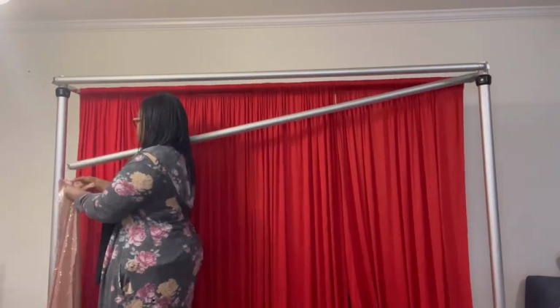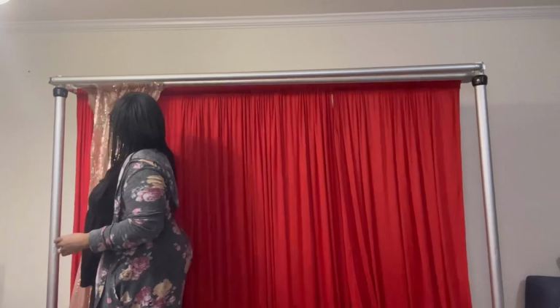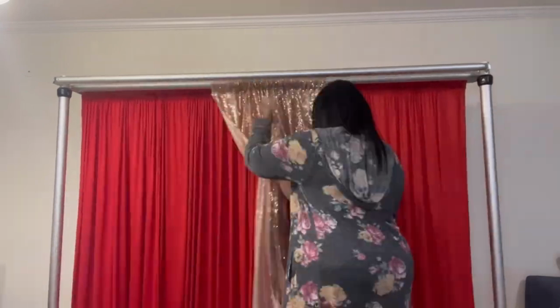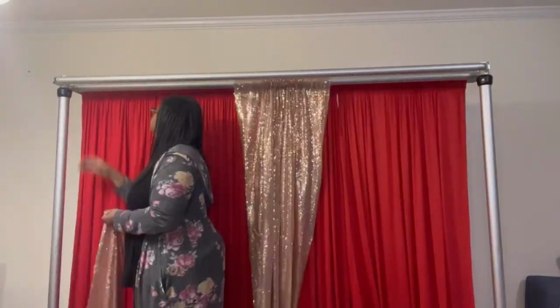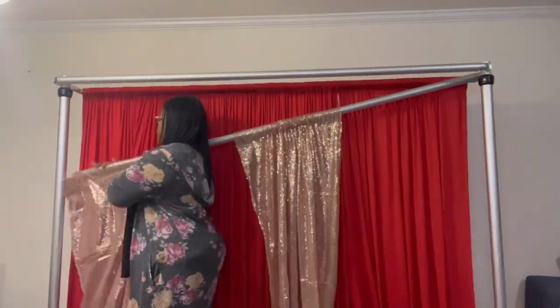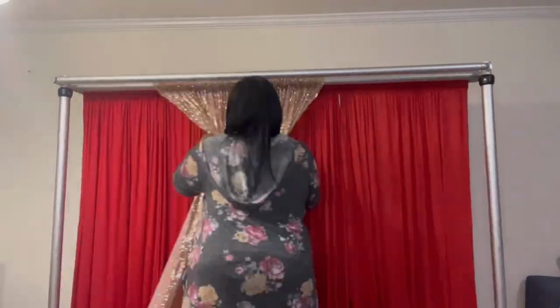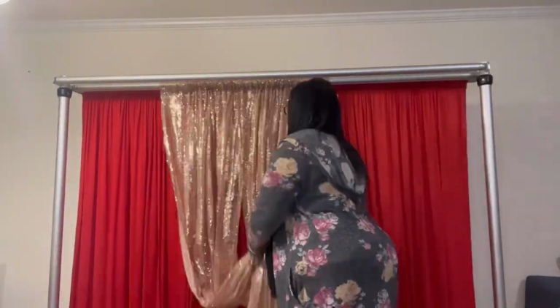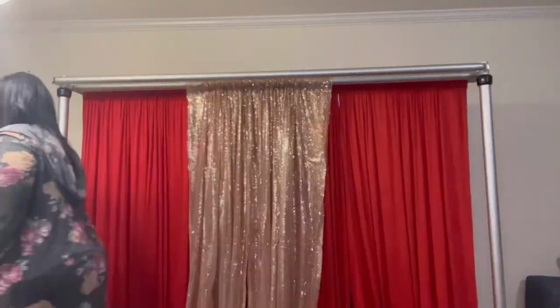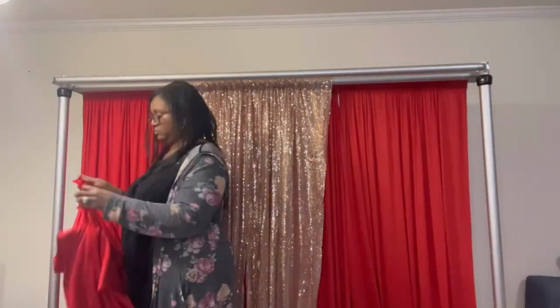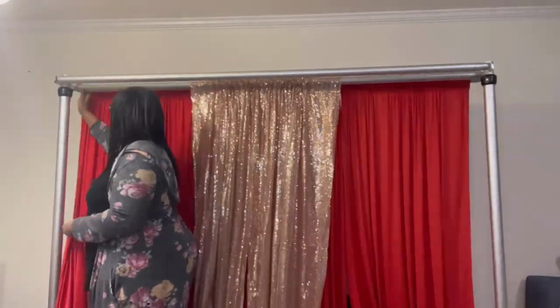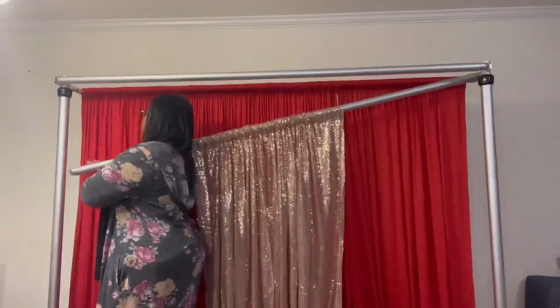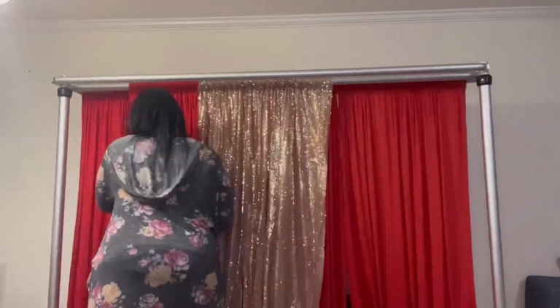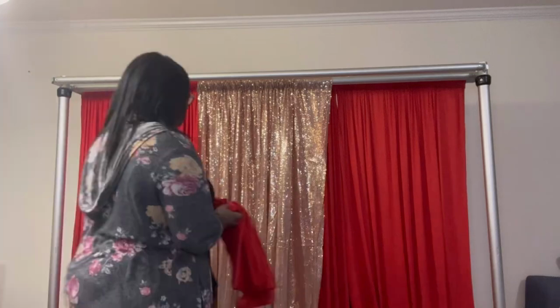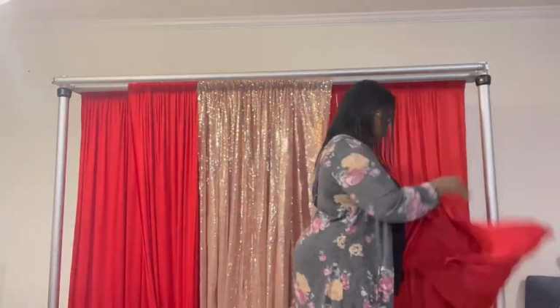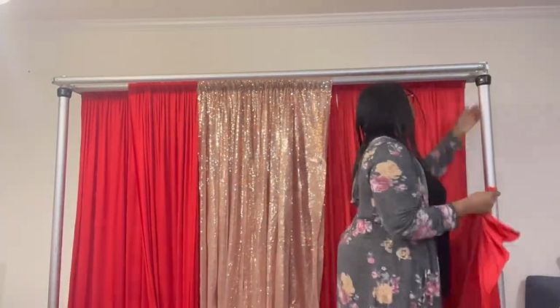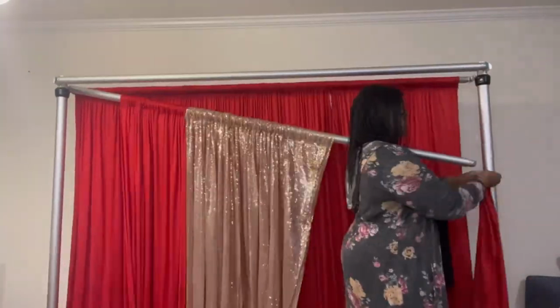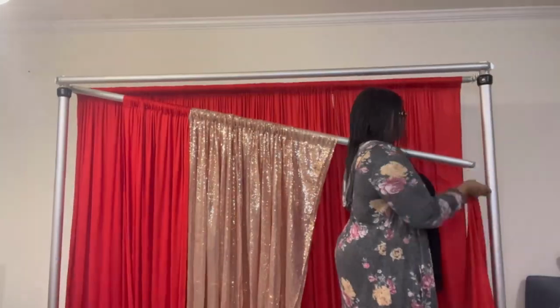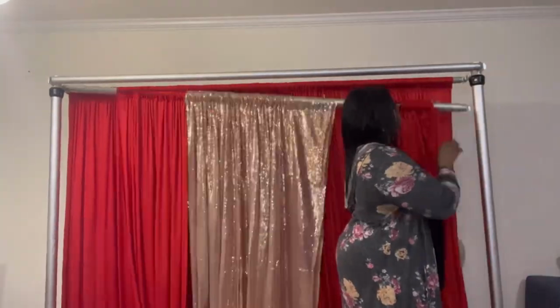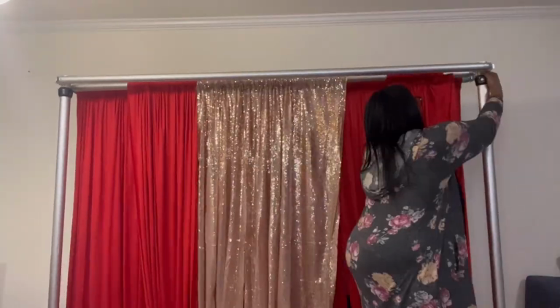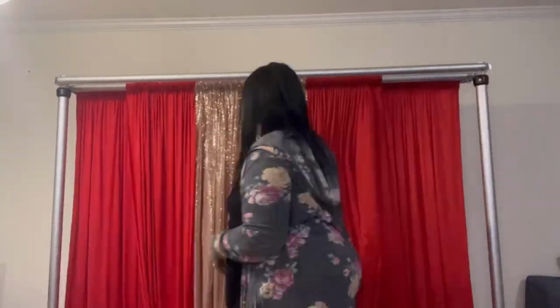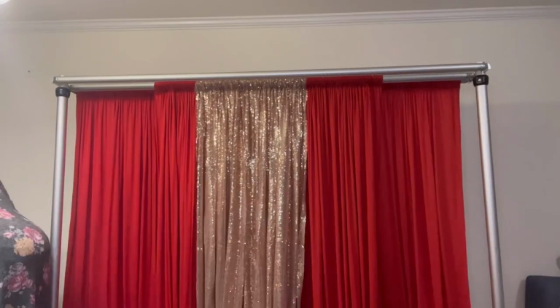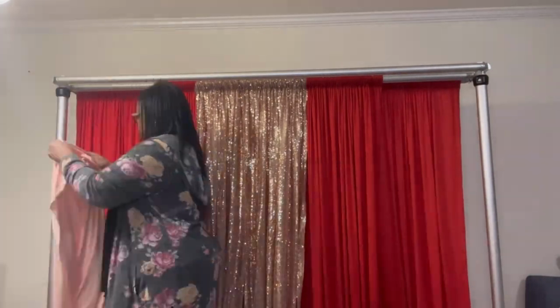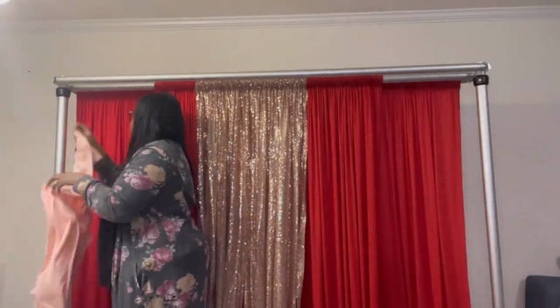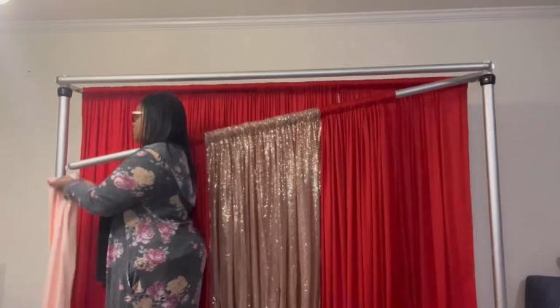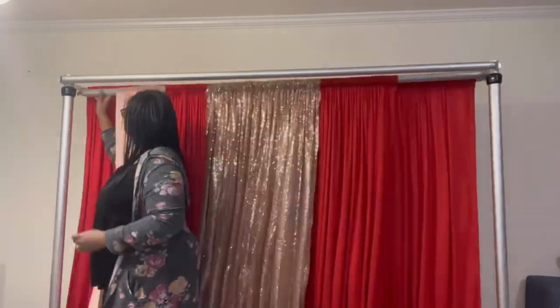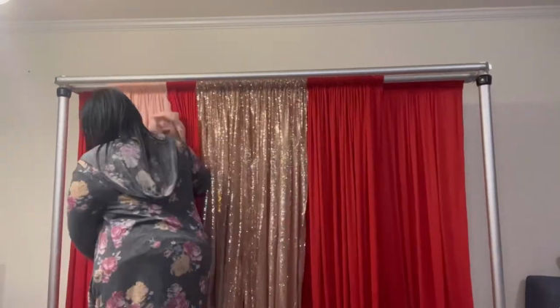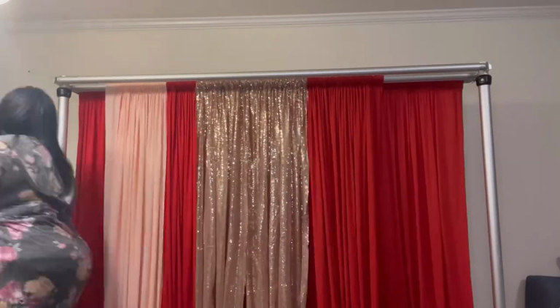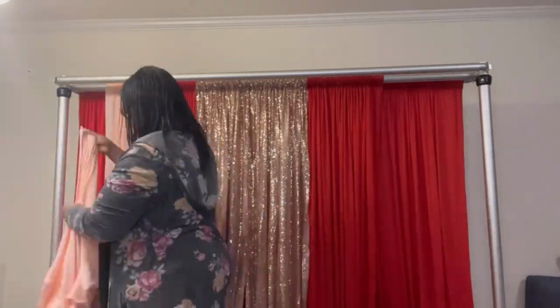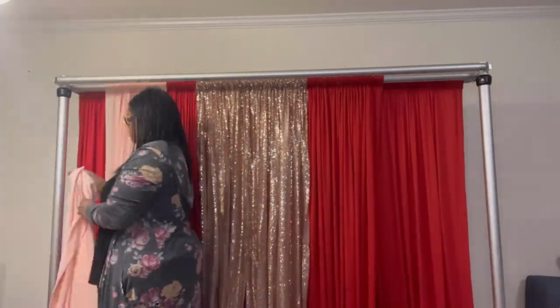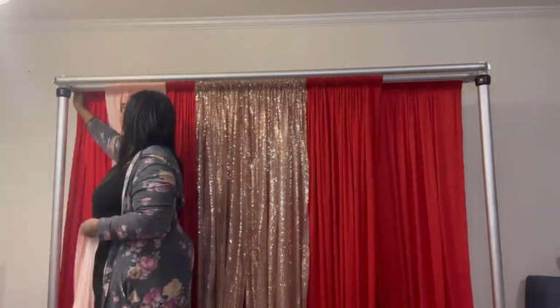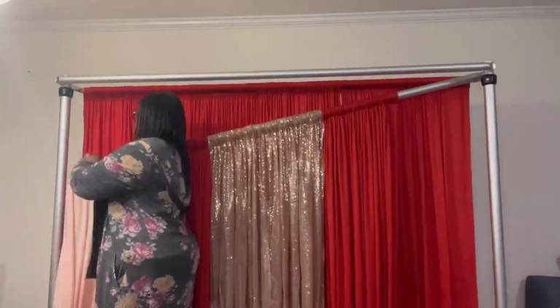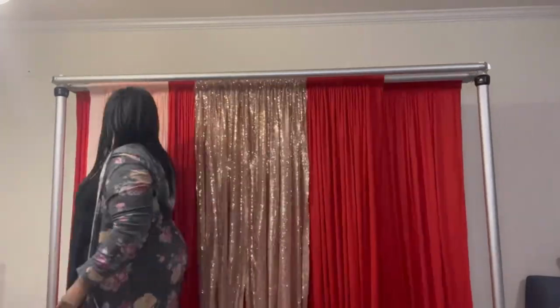On this pole I'm putting on rose gold — two panels of that — and then I'm adding some red around it. Because my base layer was red, I wanted to bring some red to that layer as well. Those are blush drapes that I'm adding on there.